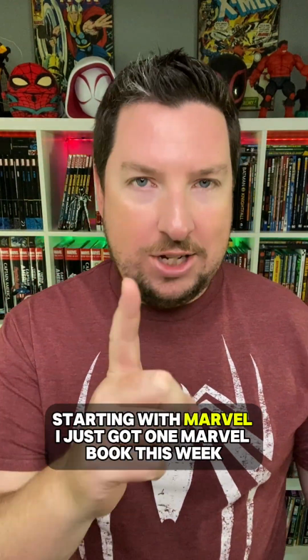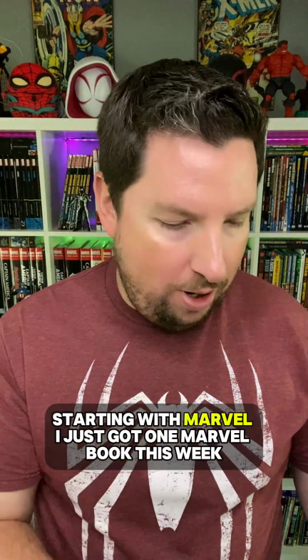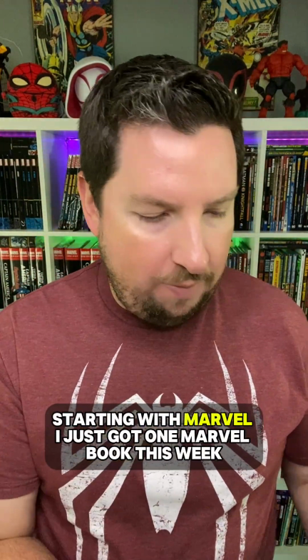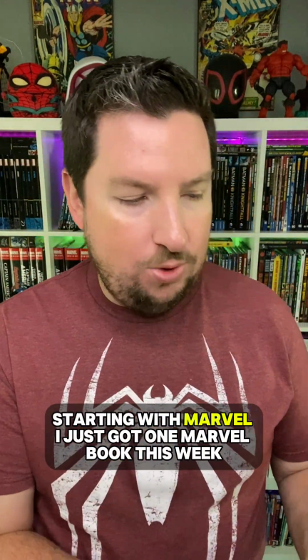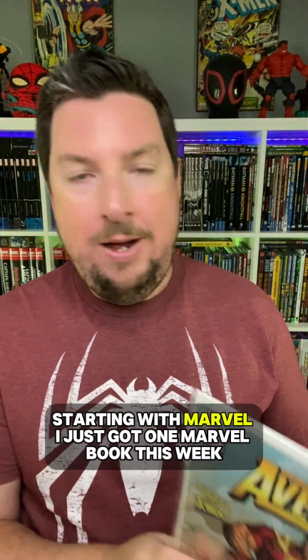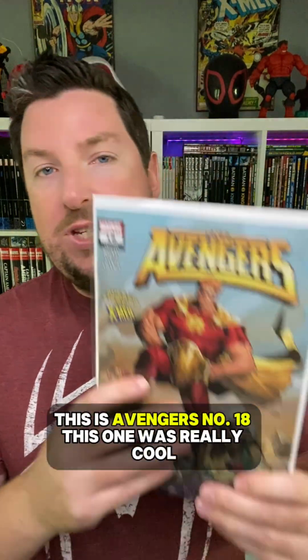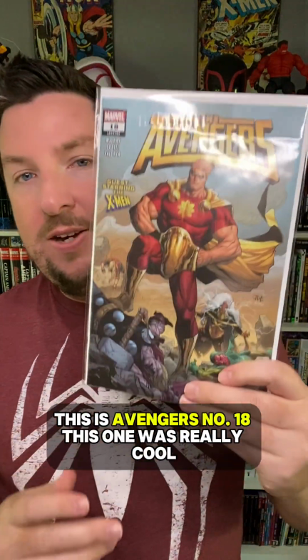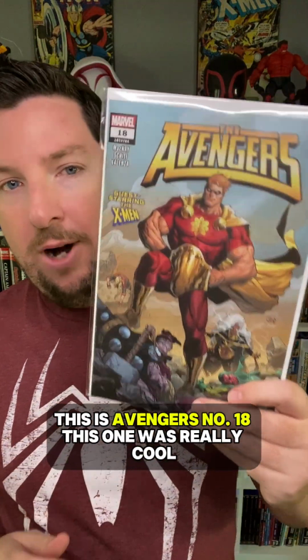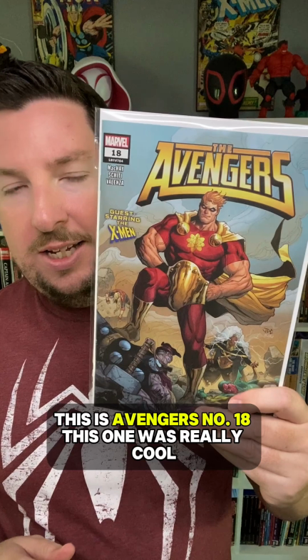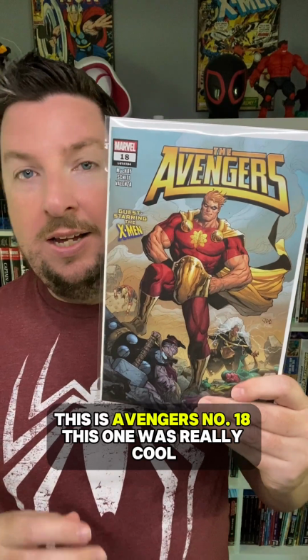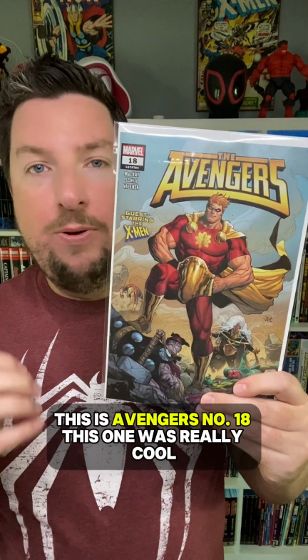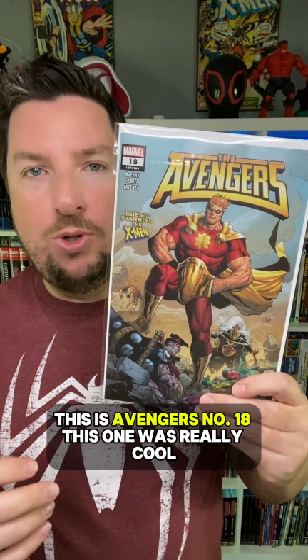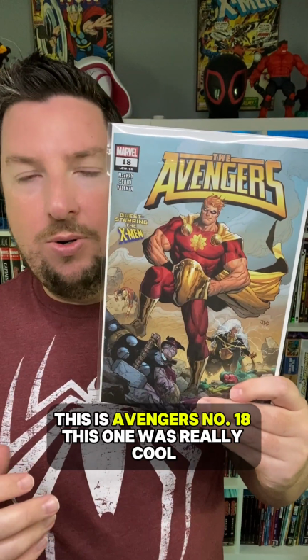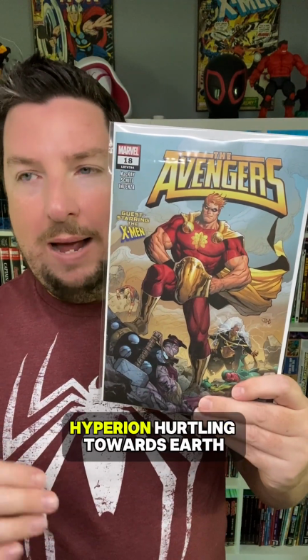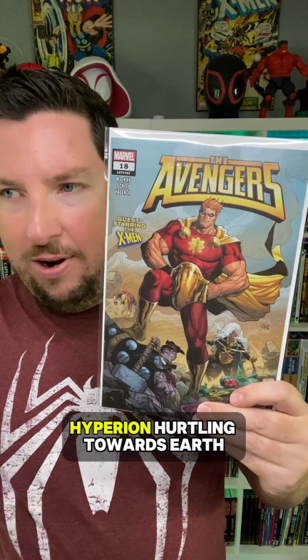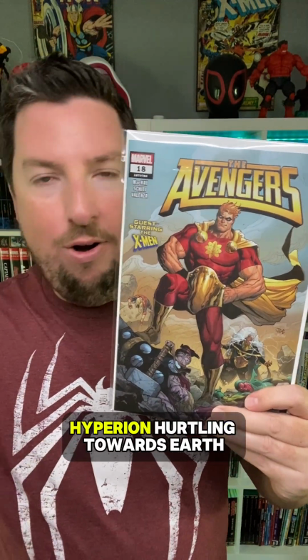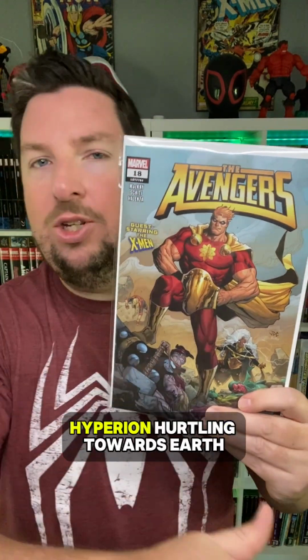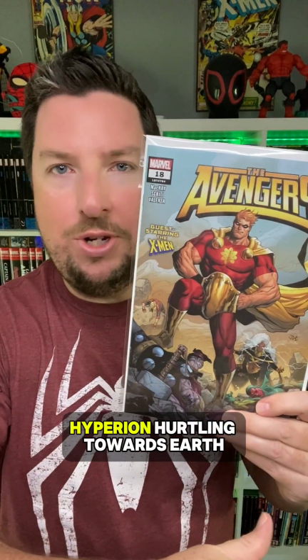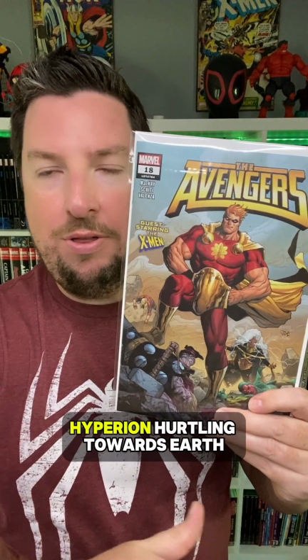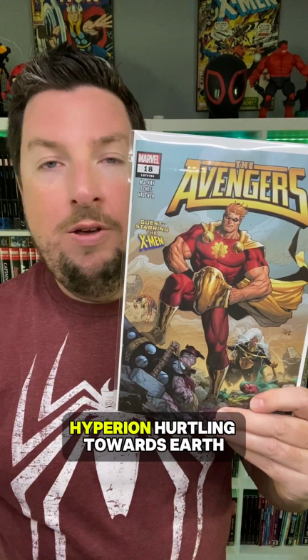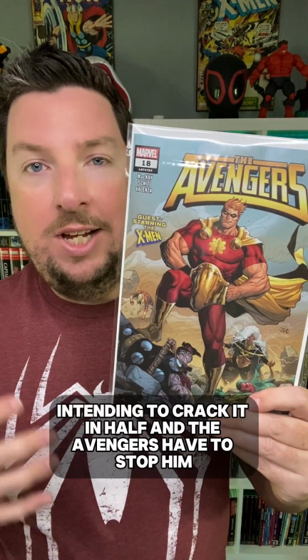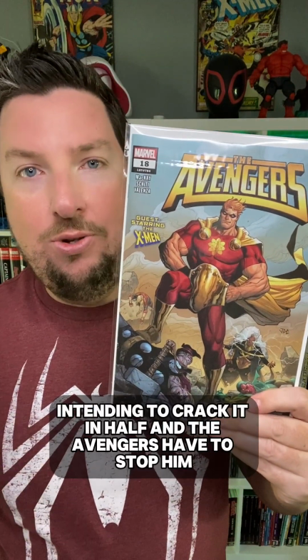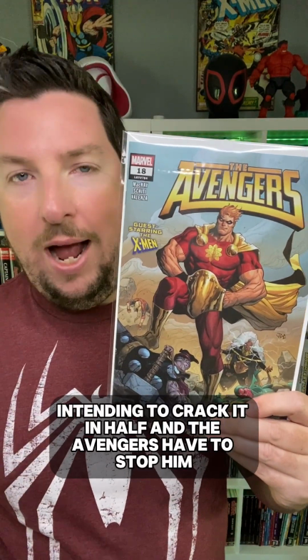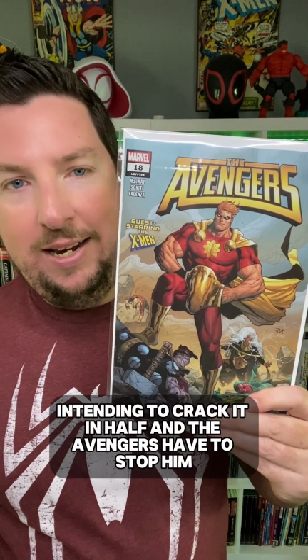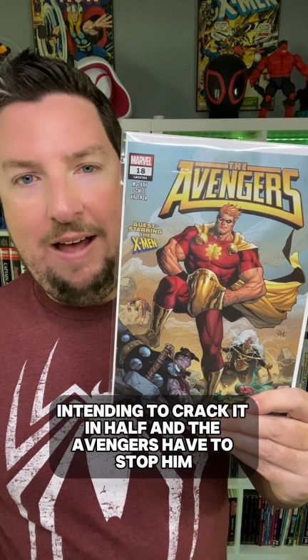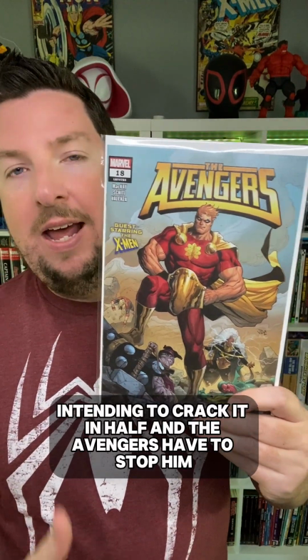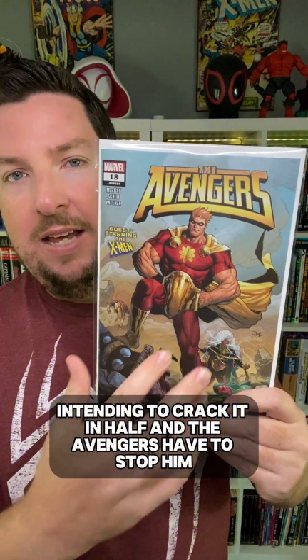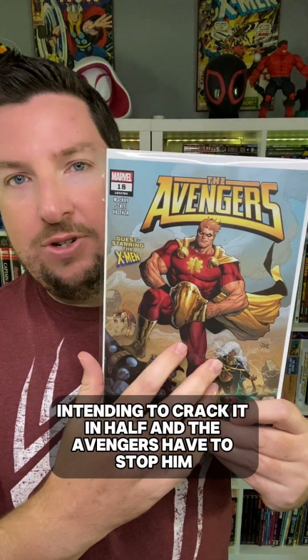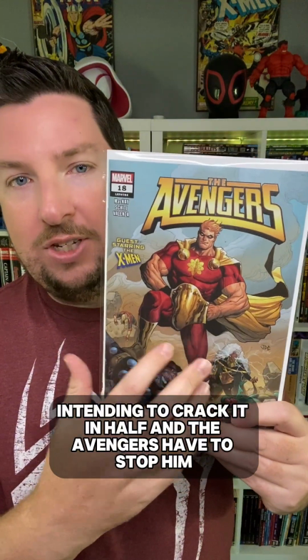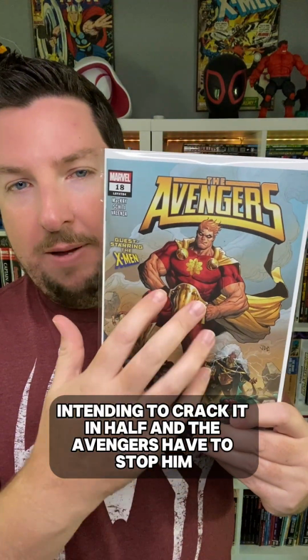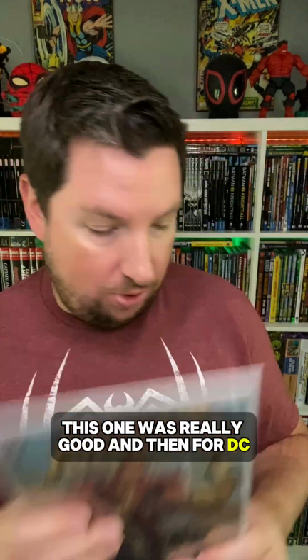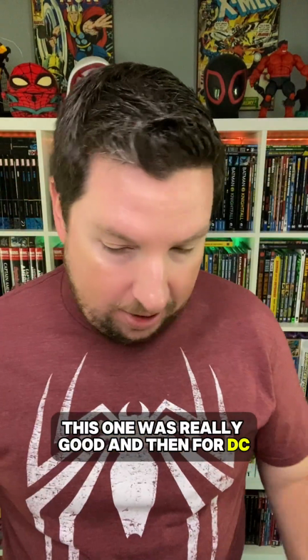I just got one Marvel book this week. This is Avengers number 18. This one was really cool — Hyperion hurtling towards Earth, intending to crack it in half, and the Avengers have to stop him. This one was really good.